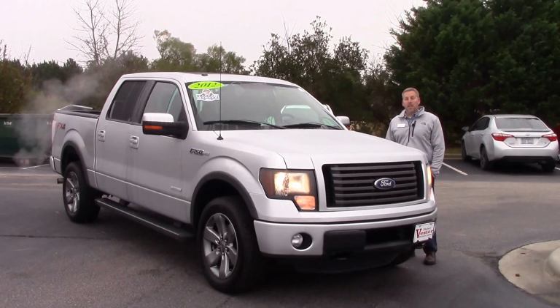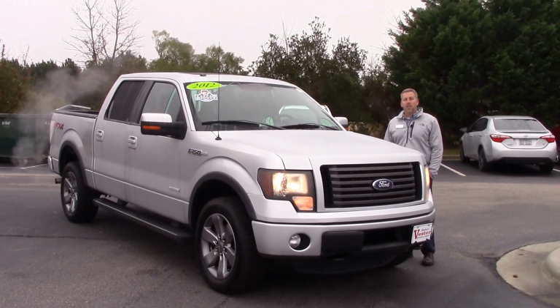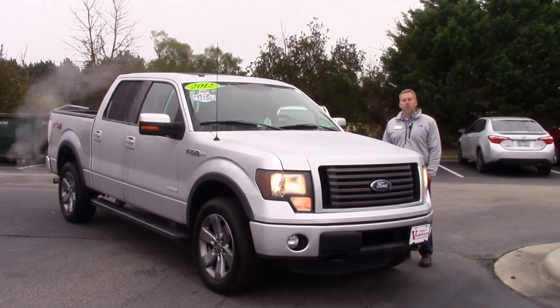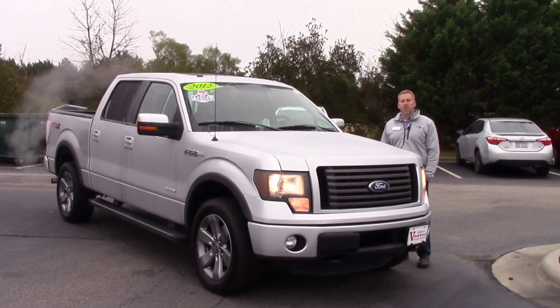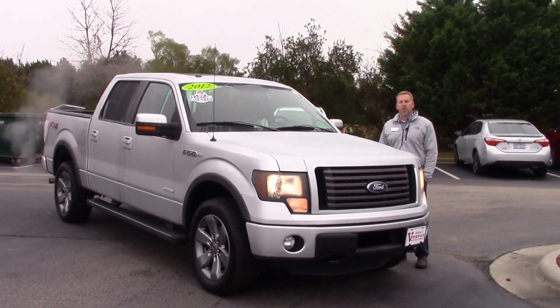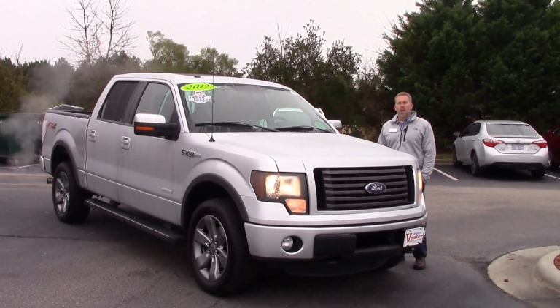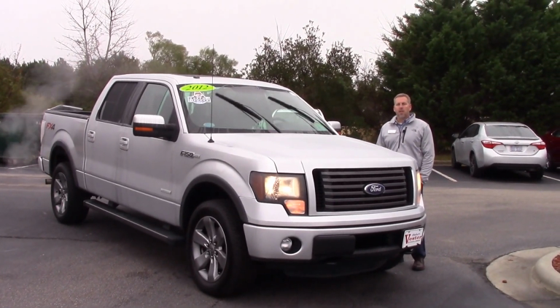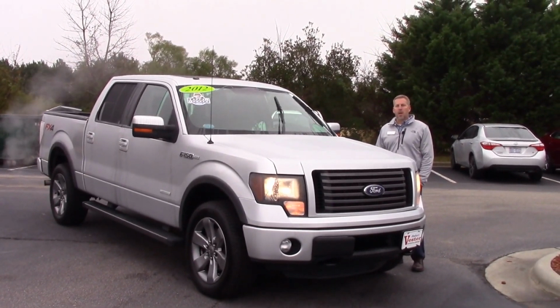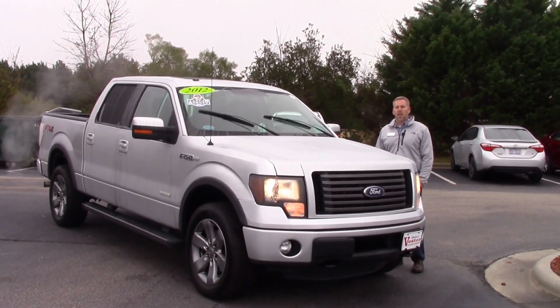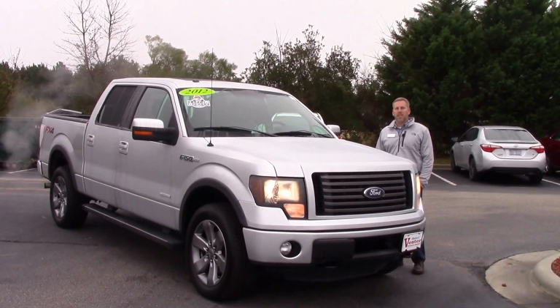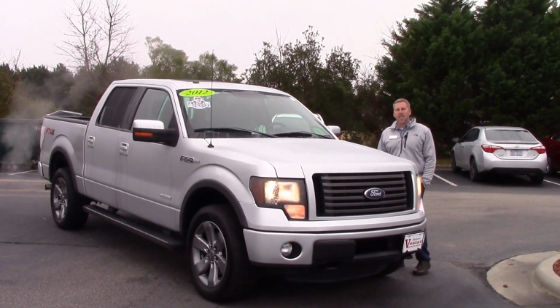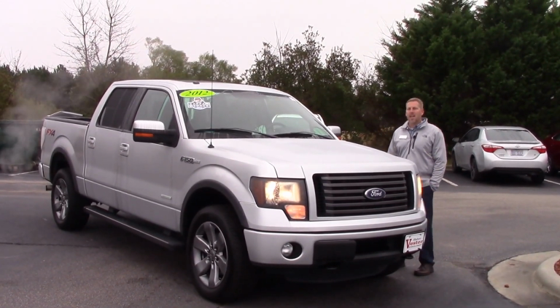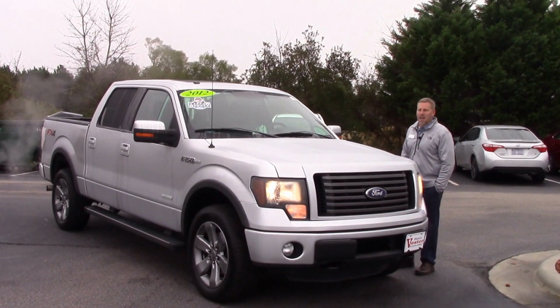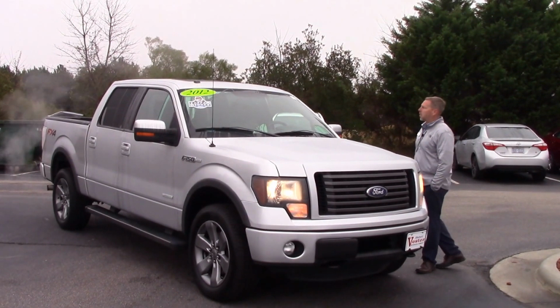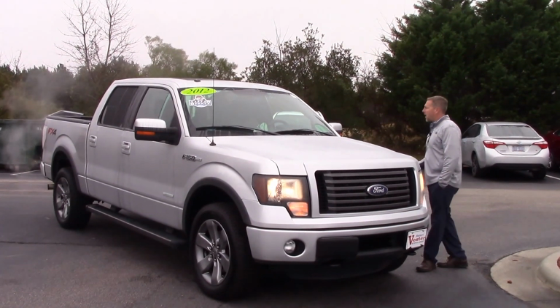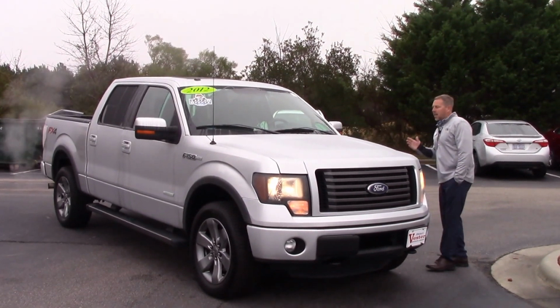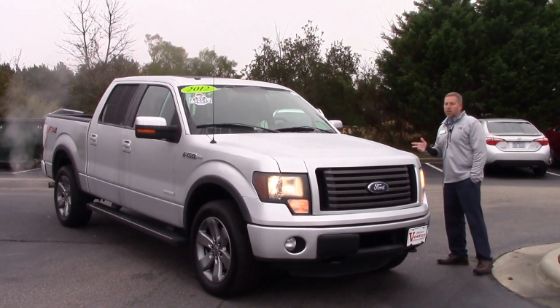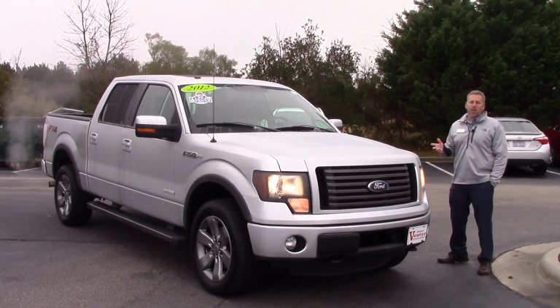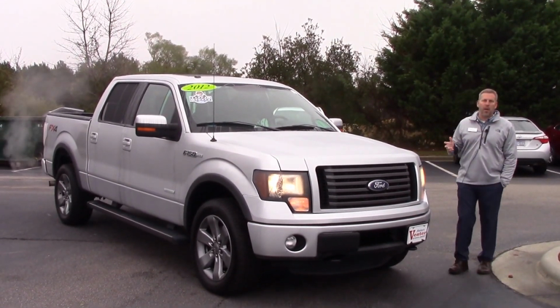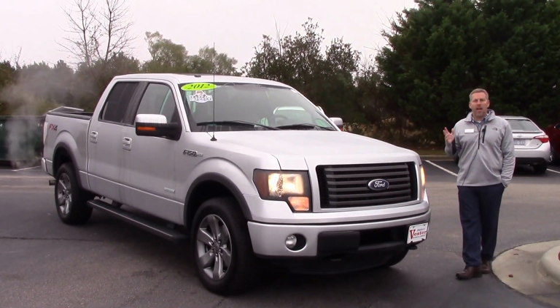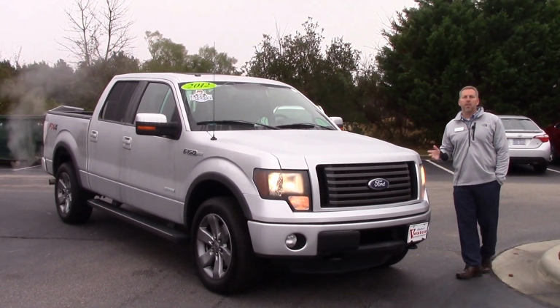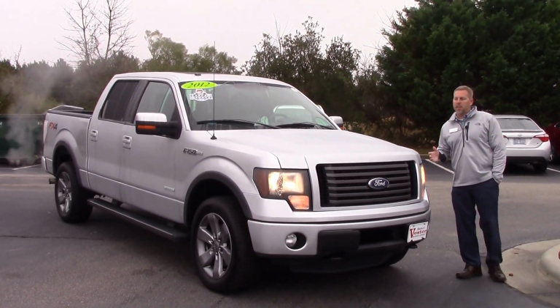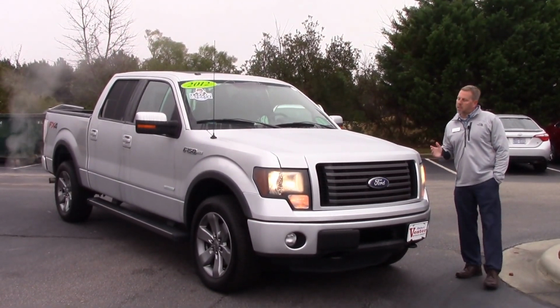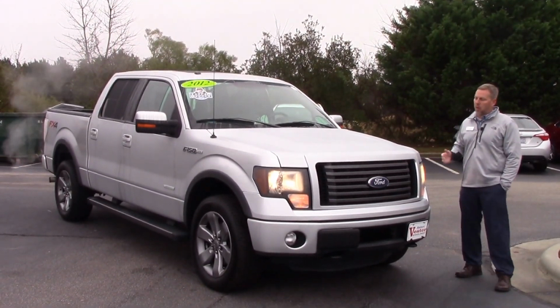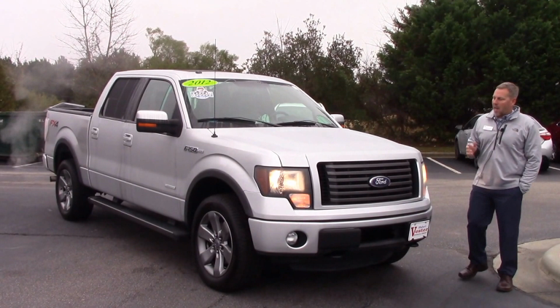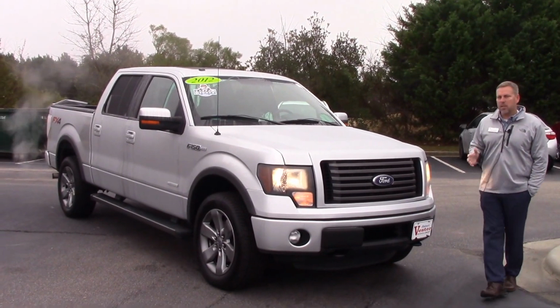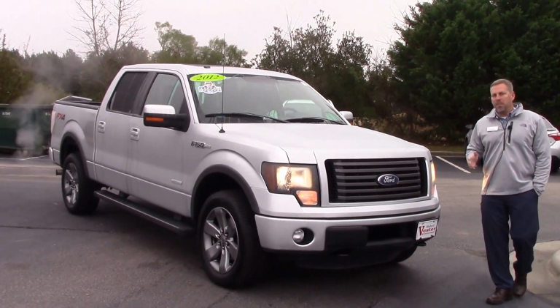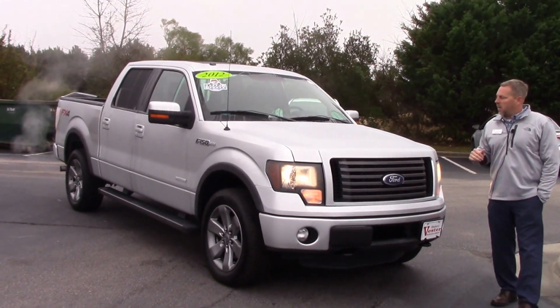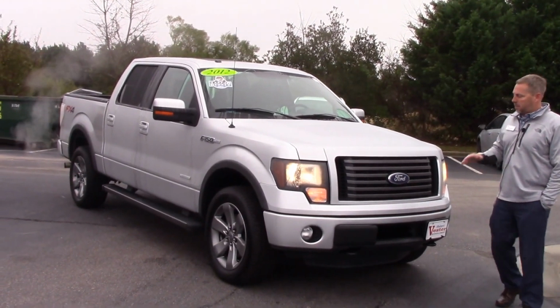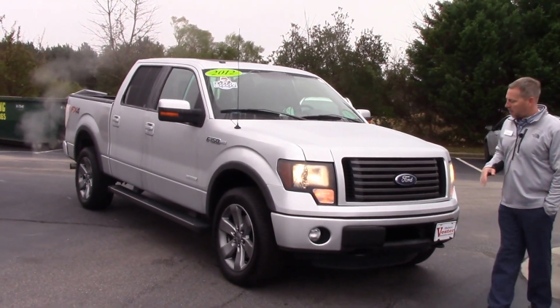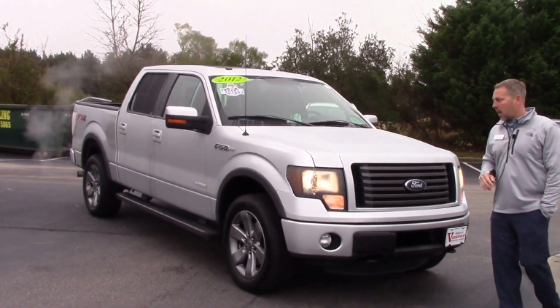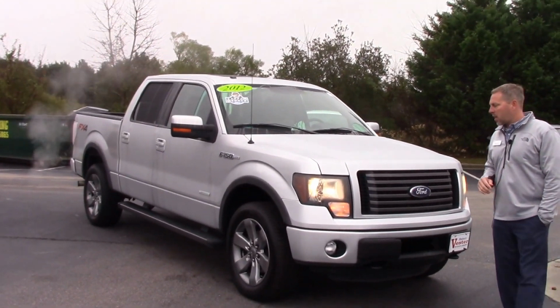Hey, this is Jason from Huber Vesa Toyota, and we are talking about stock number TN9884A. It's a 2012 F-150 FX4. As you can see, it's been kept in very nice shape.